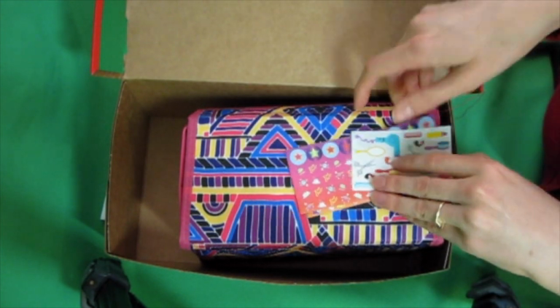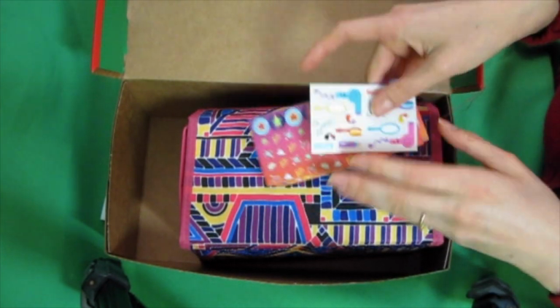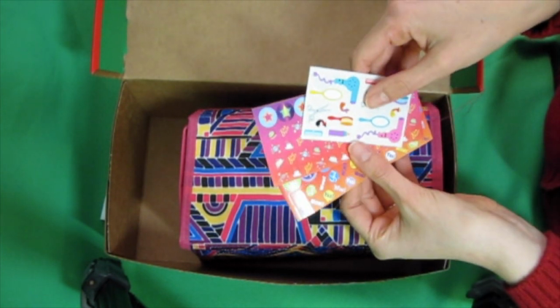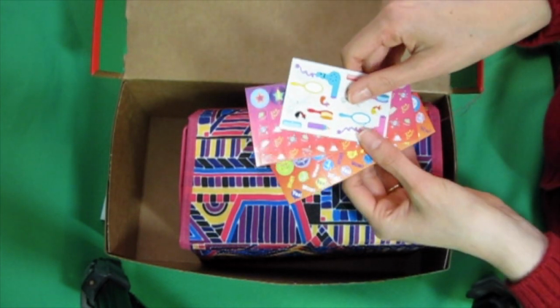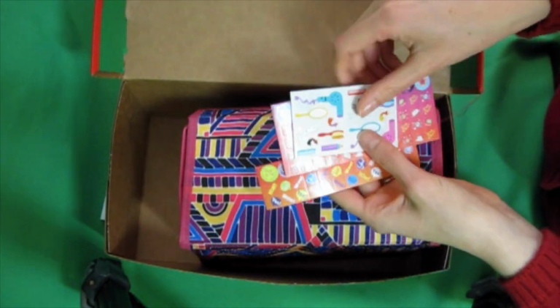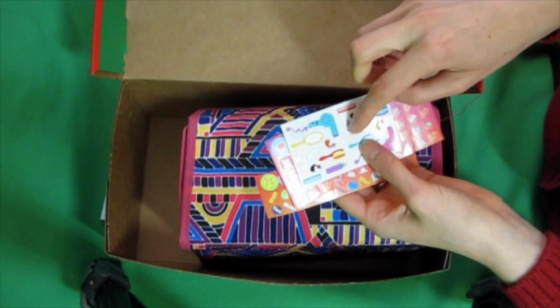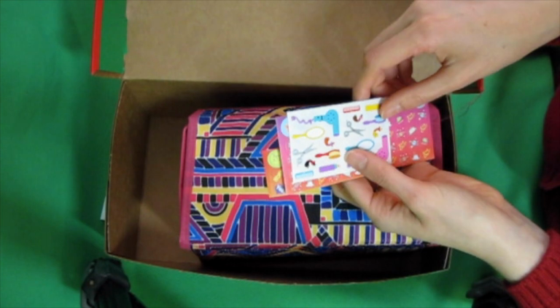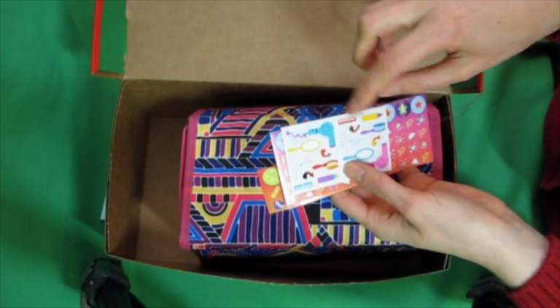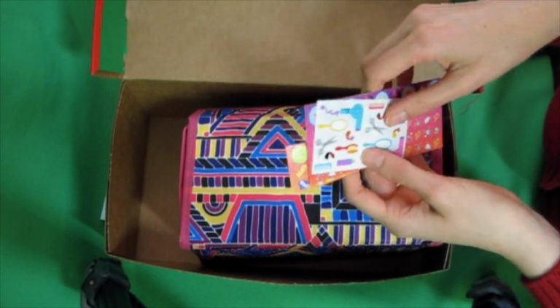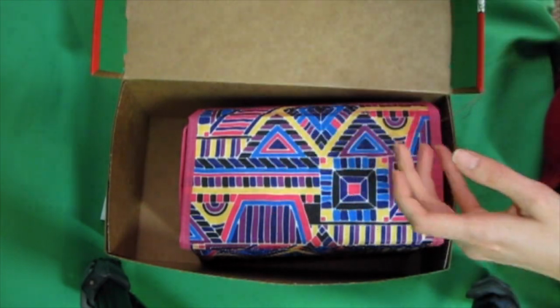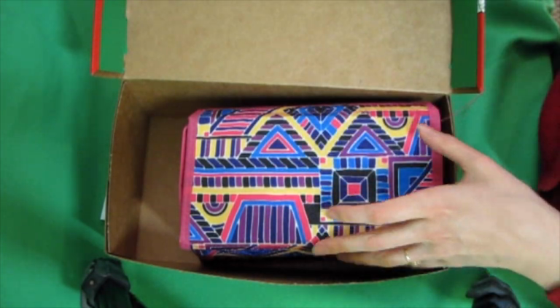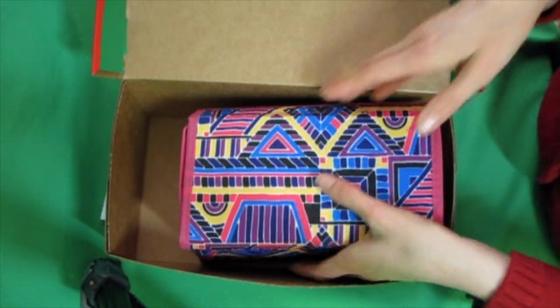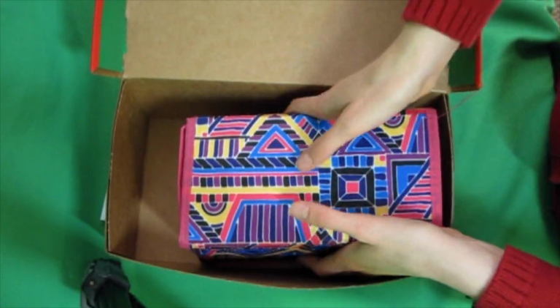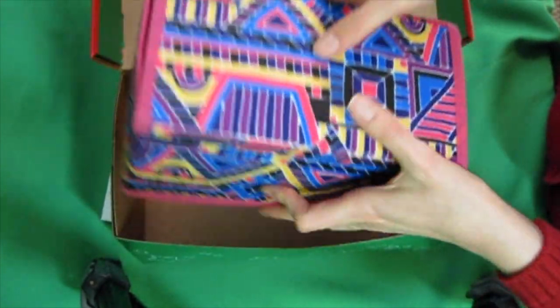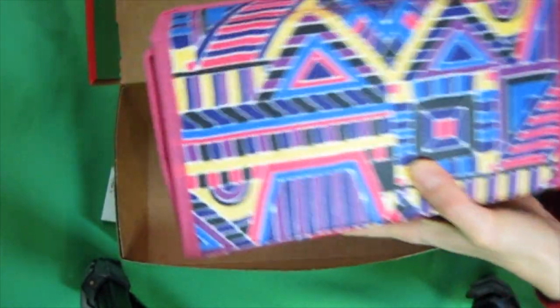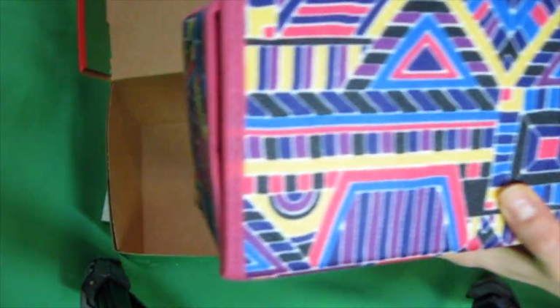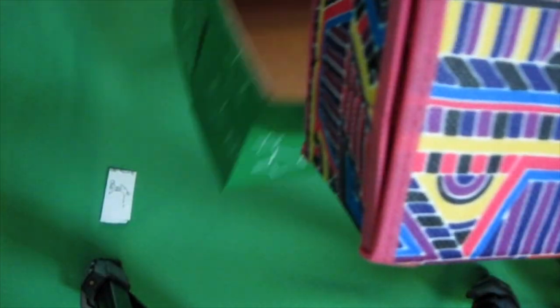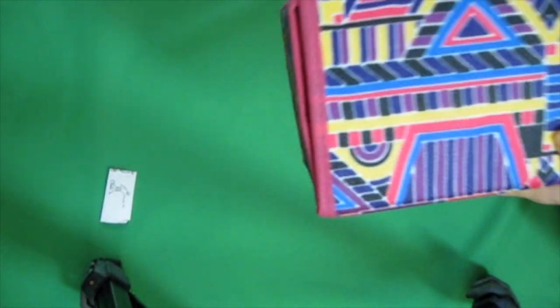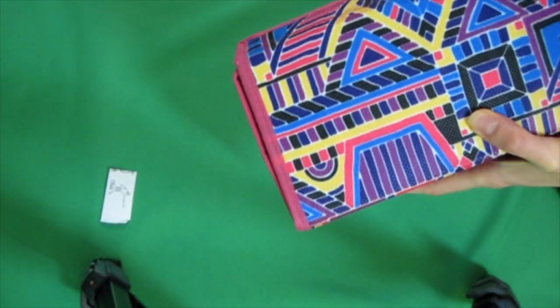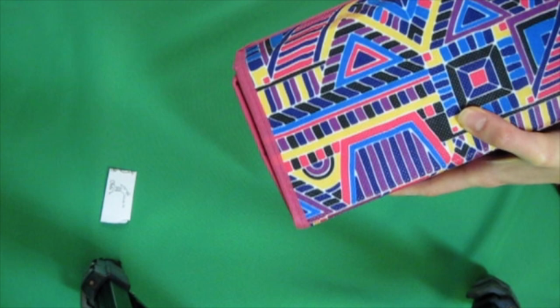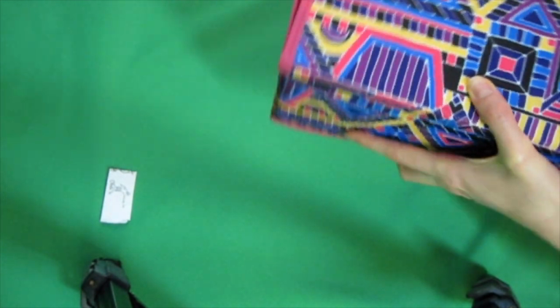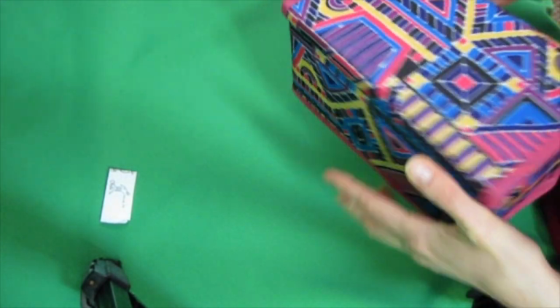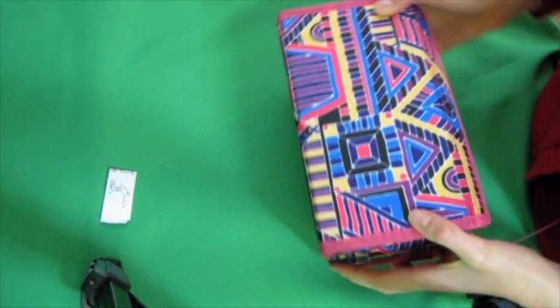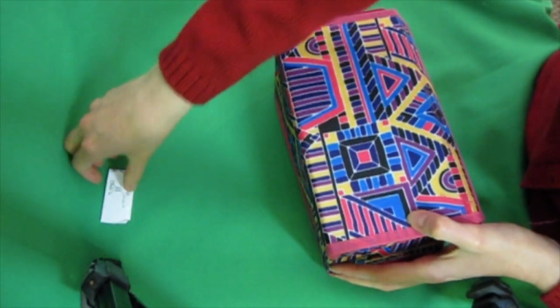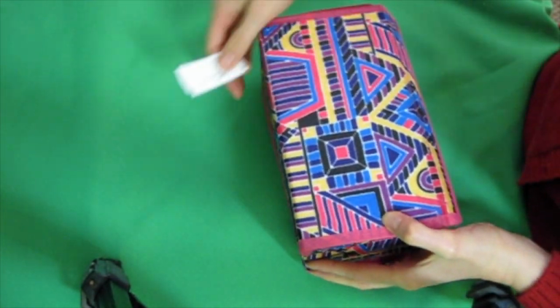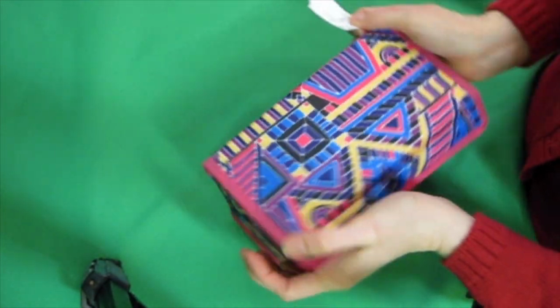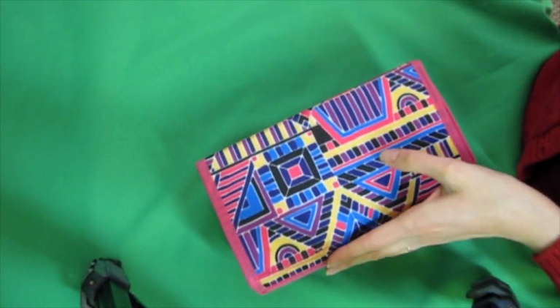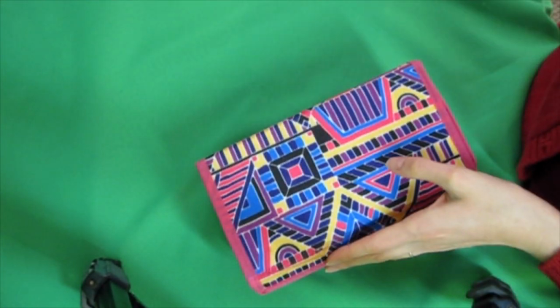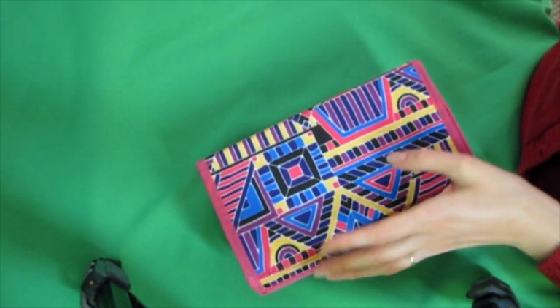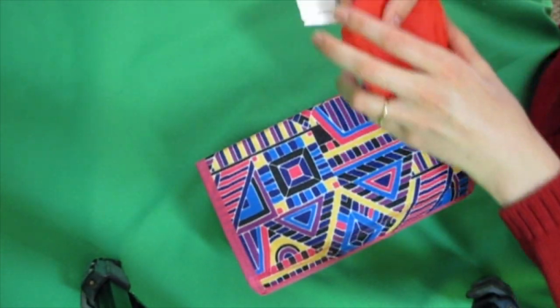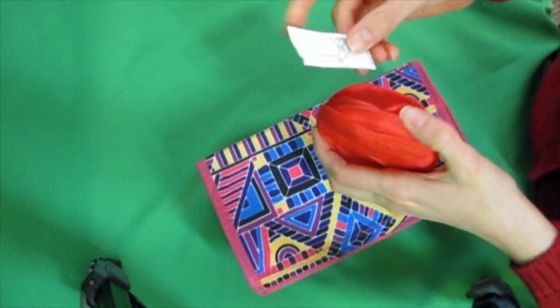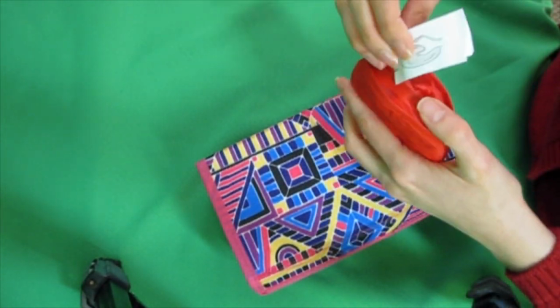And some stickers. You'll notice I have some beauty stickers, which is kind of a theme for this box. And my Frisbee instructions.